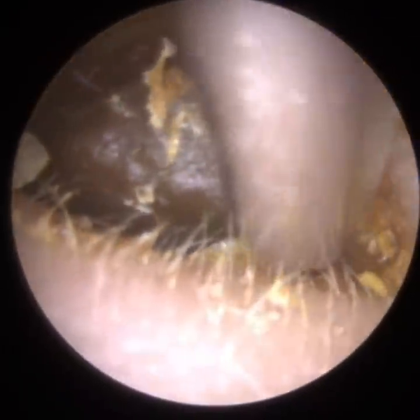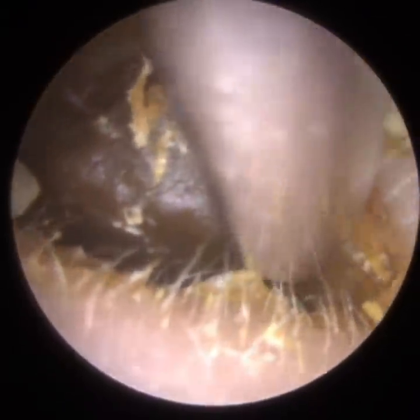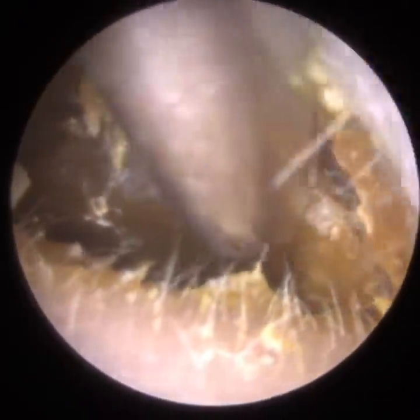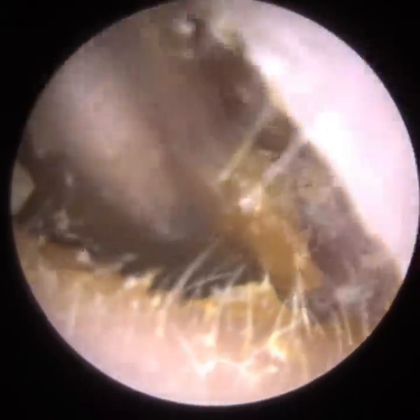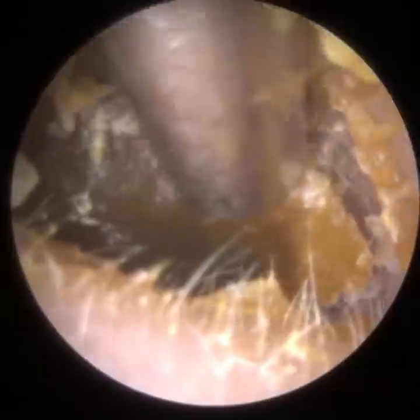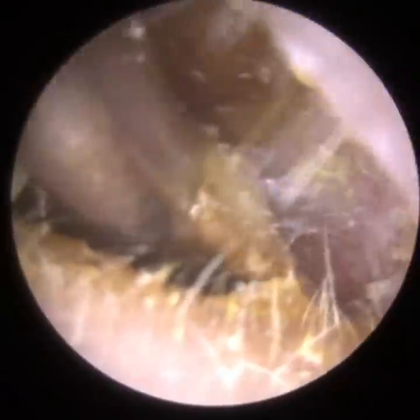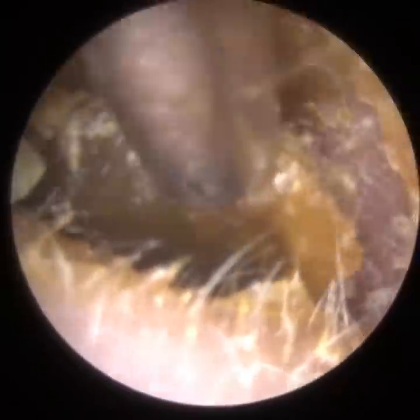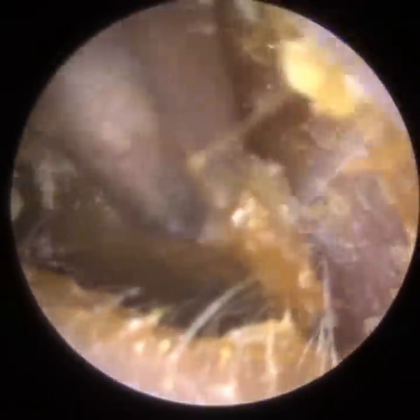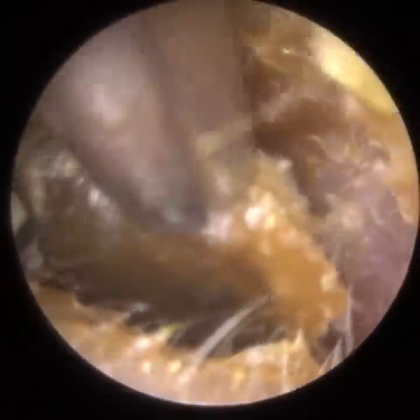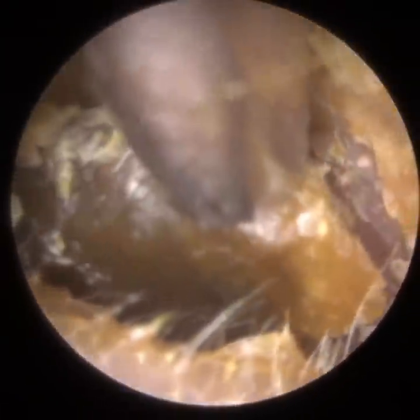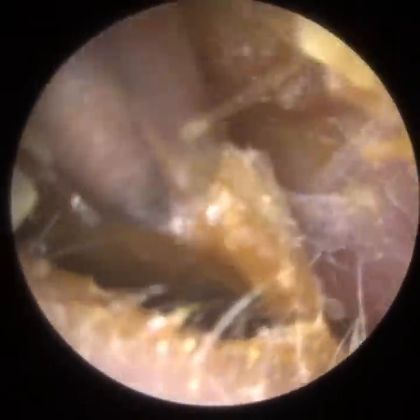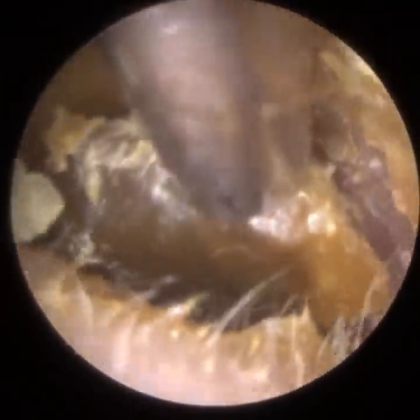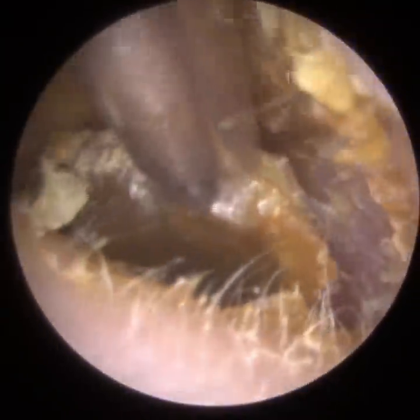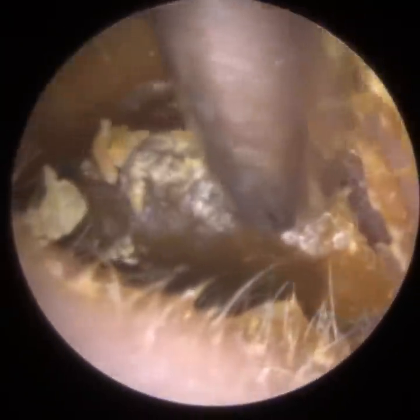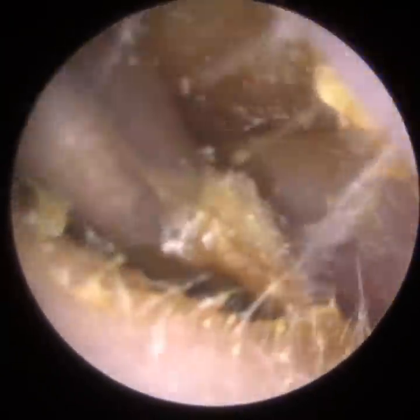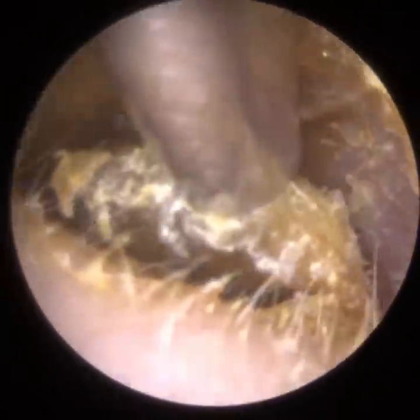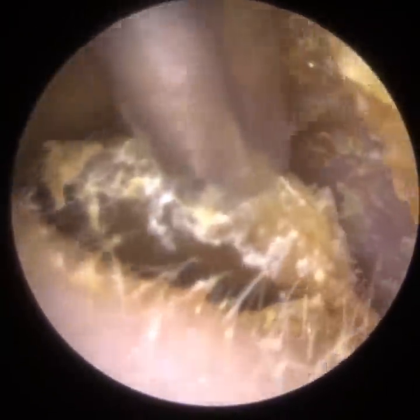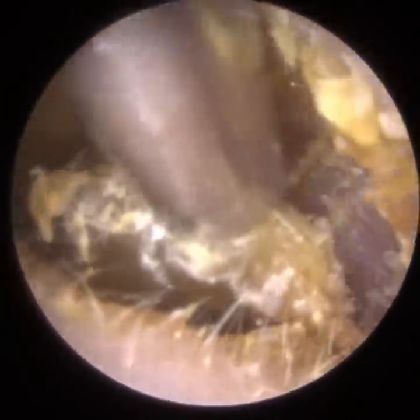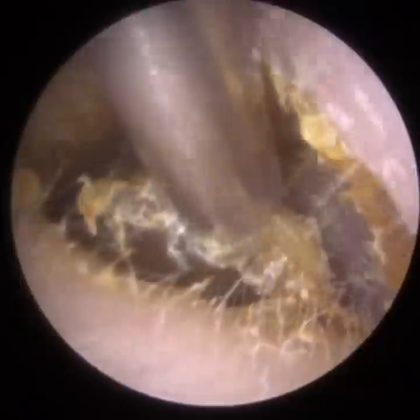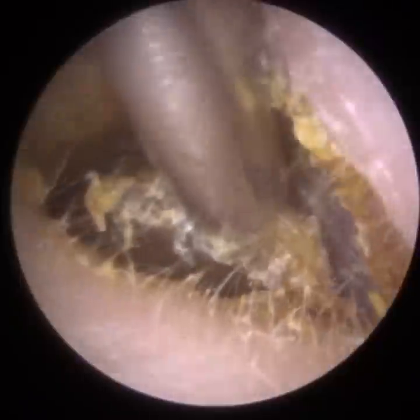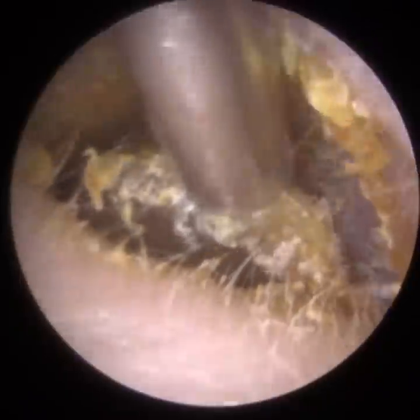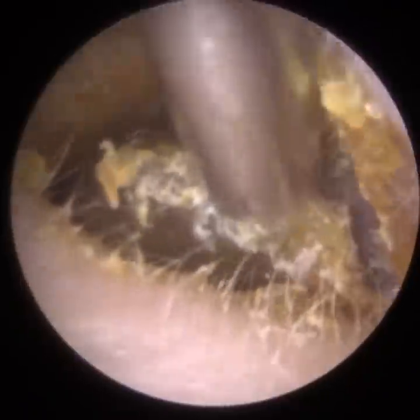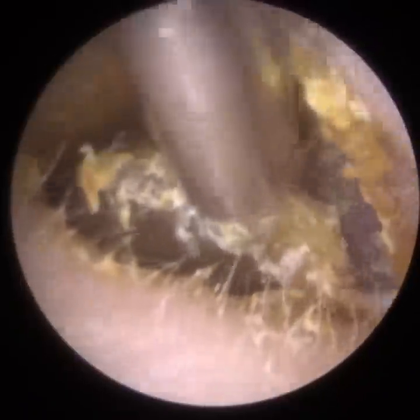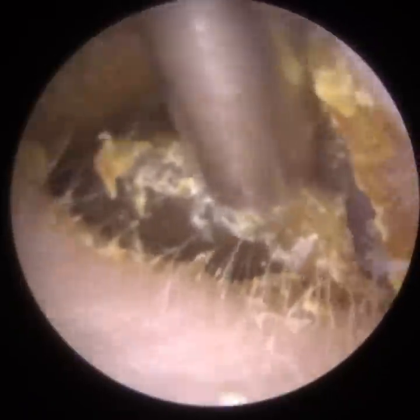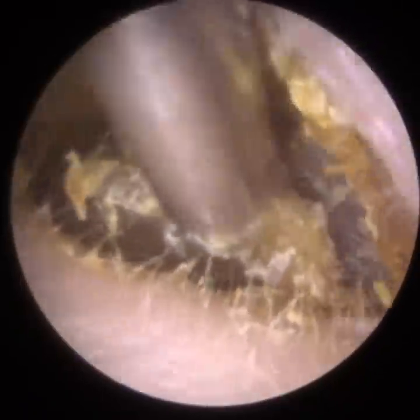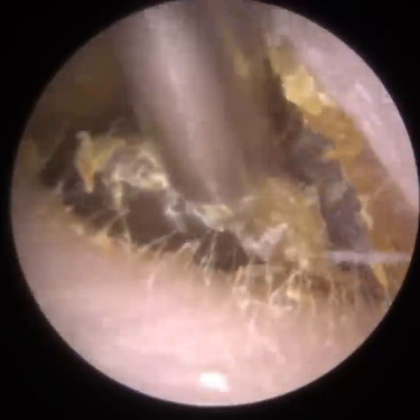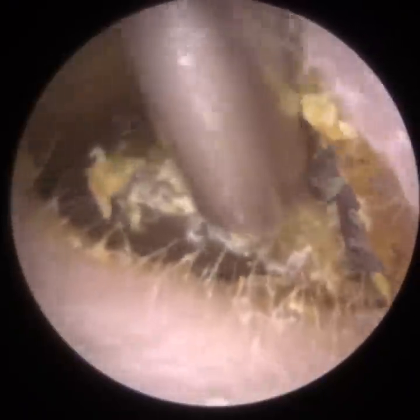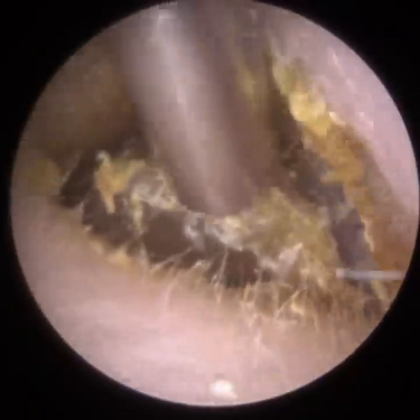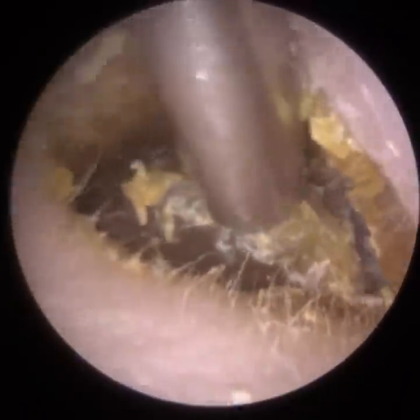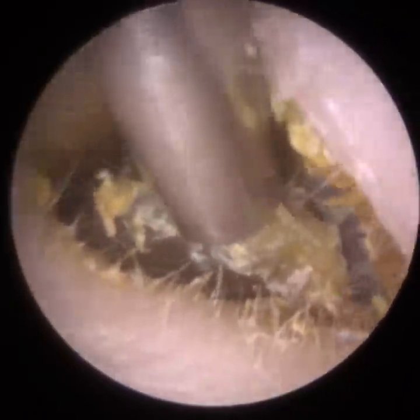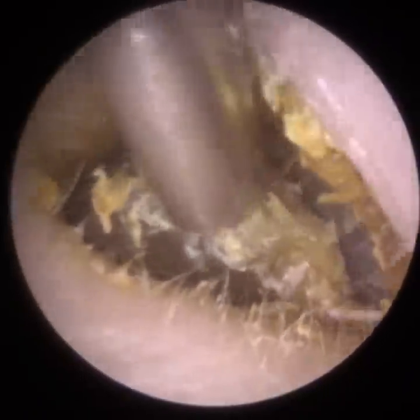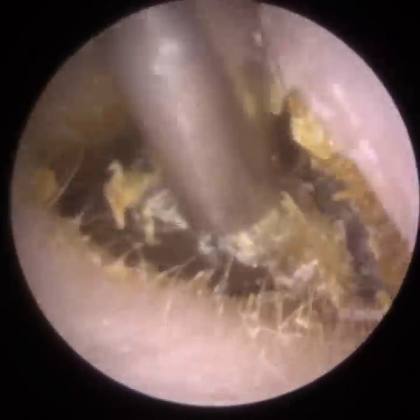You've got the inner membrane, which is a mucosa membrane exposed in the middle ear. You've got a middle membrane made up of fibrous tissue, connective tissue. And then you've got the outermost layer, which is a layer of skin — the same skin that lines the ear canal.